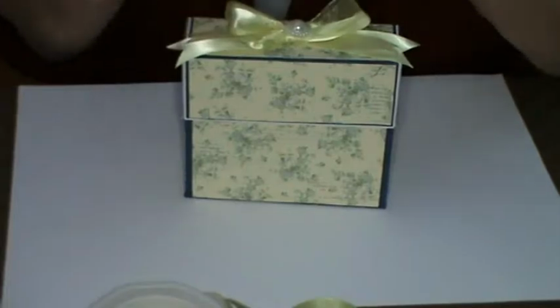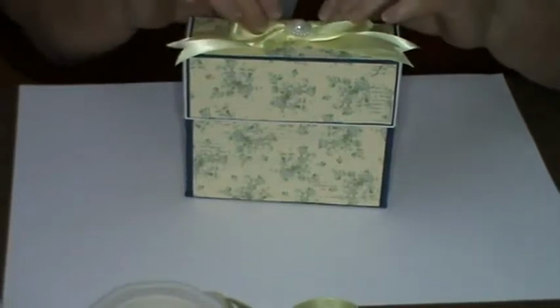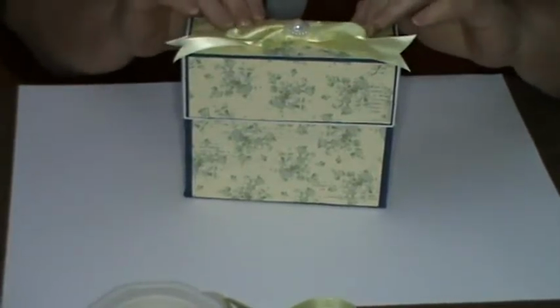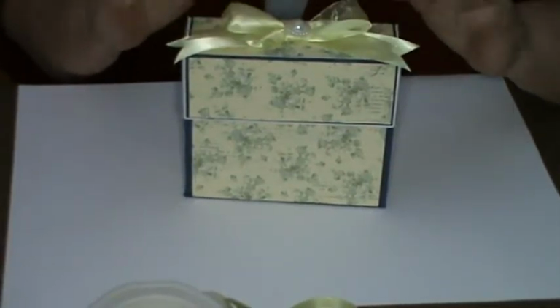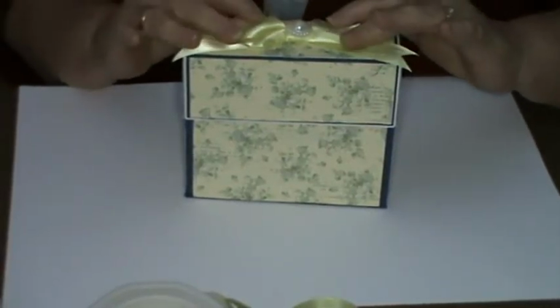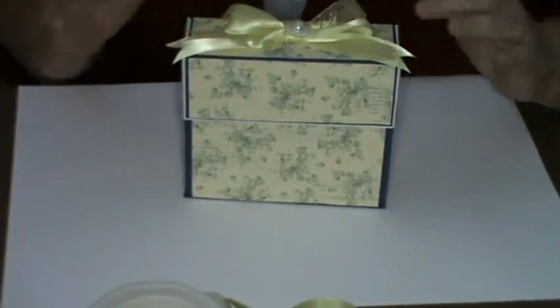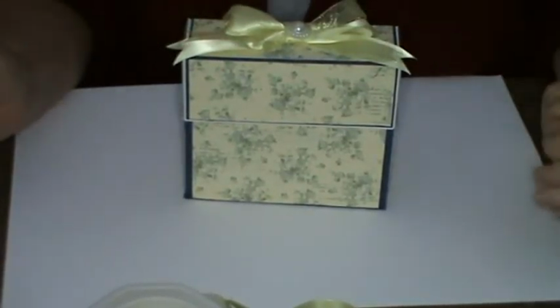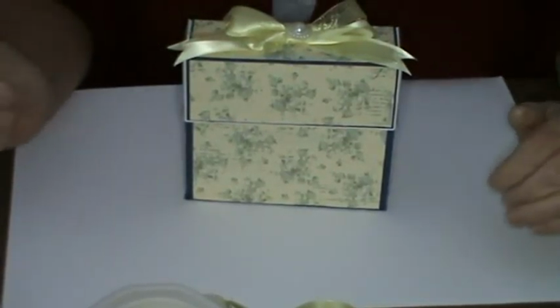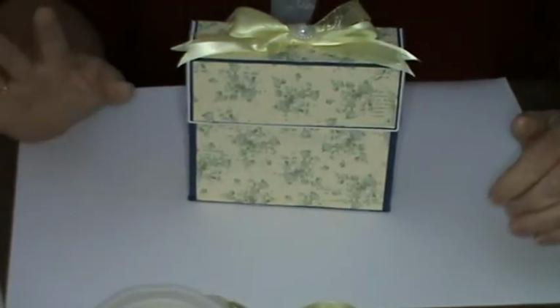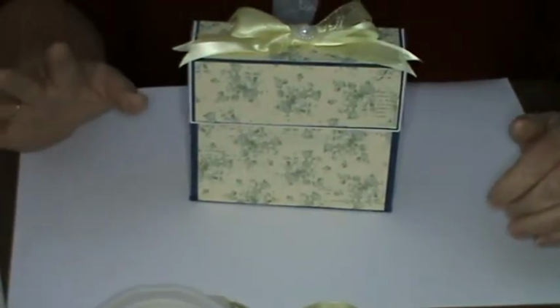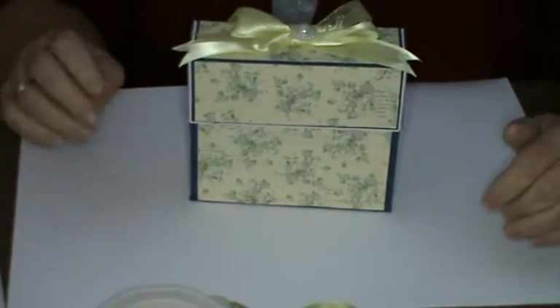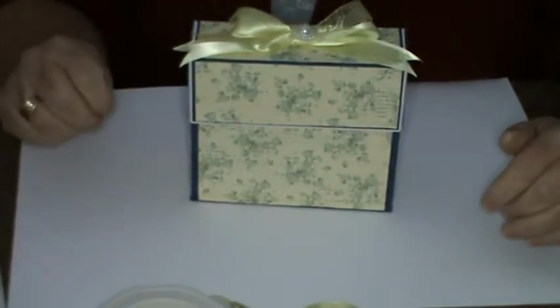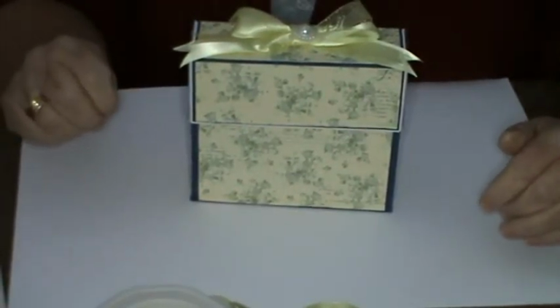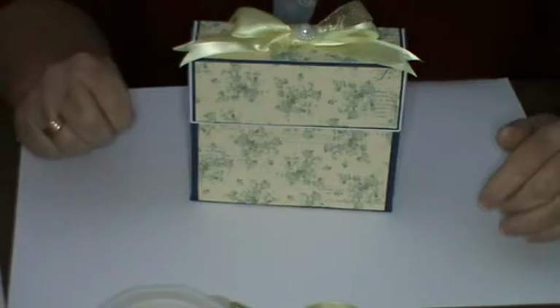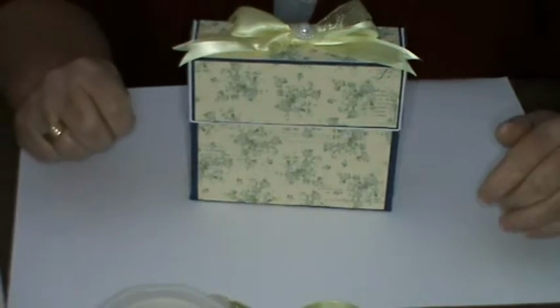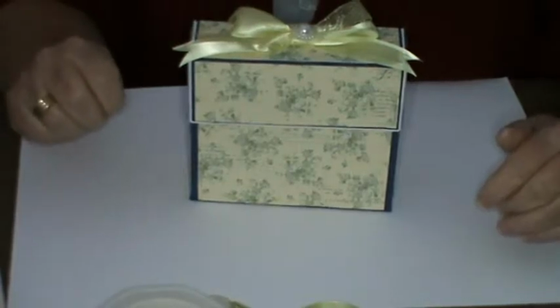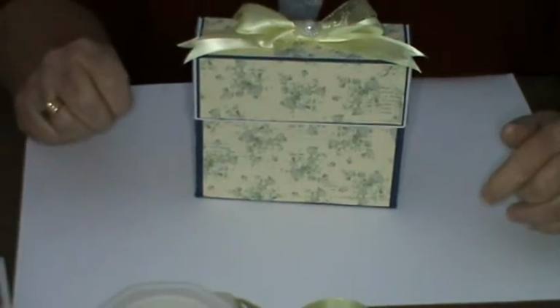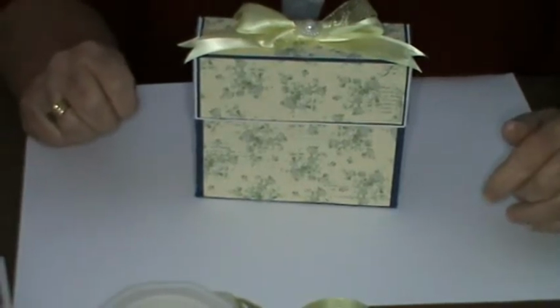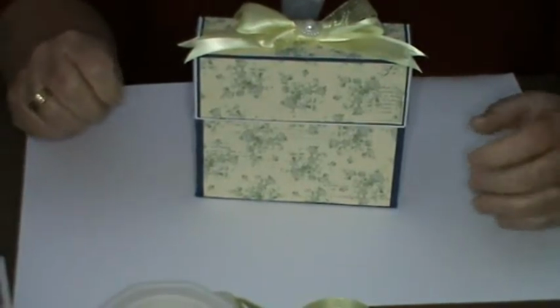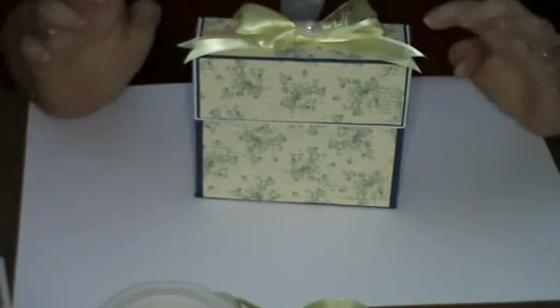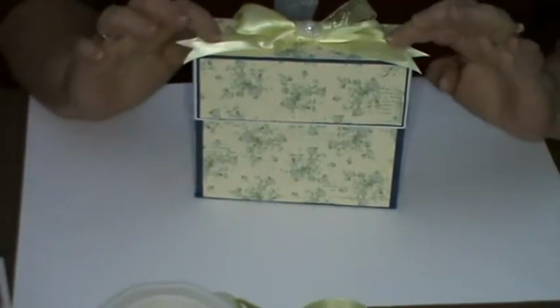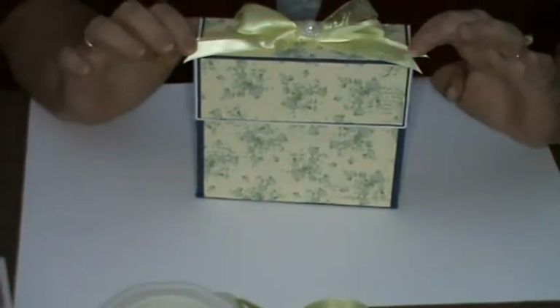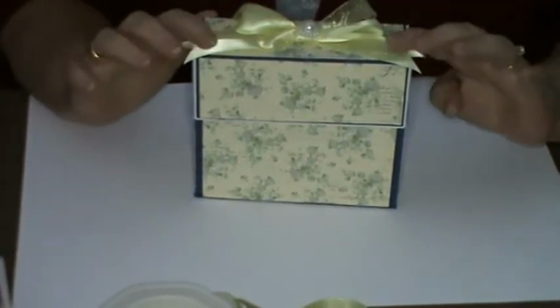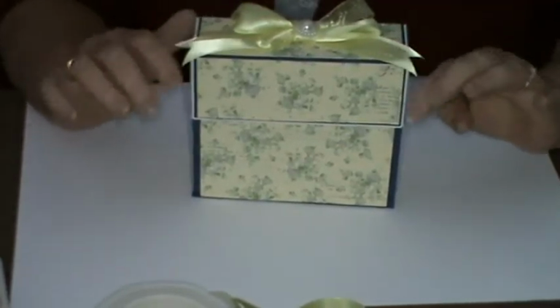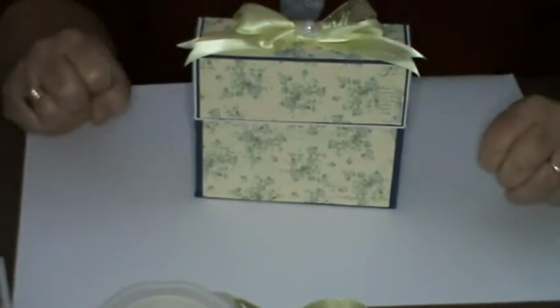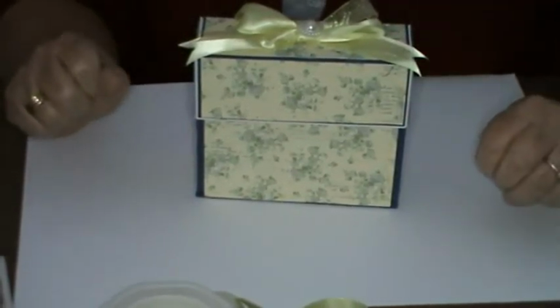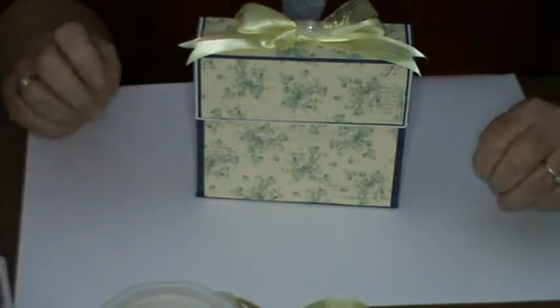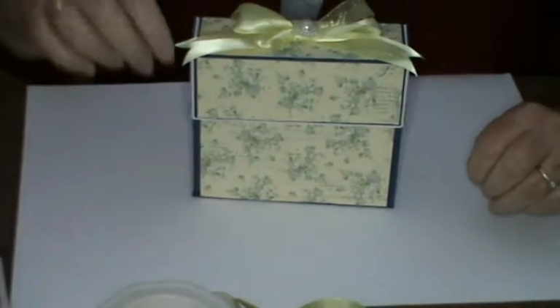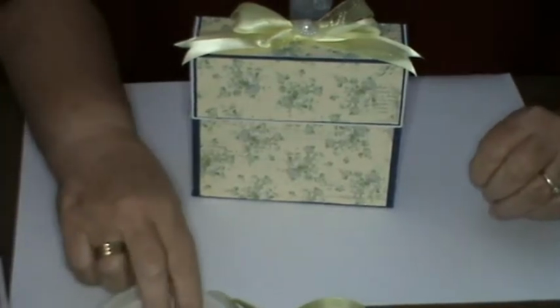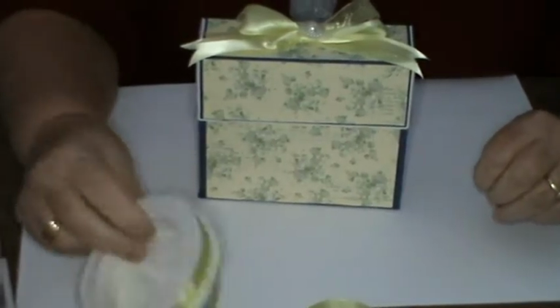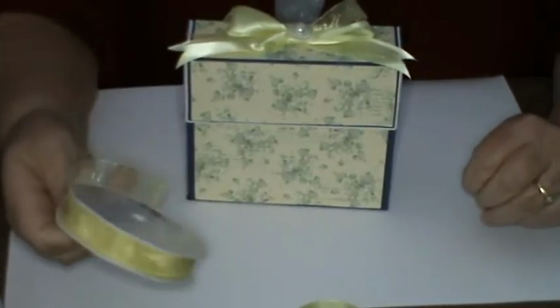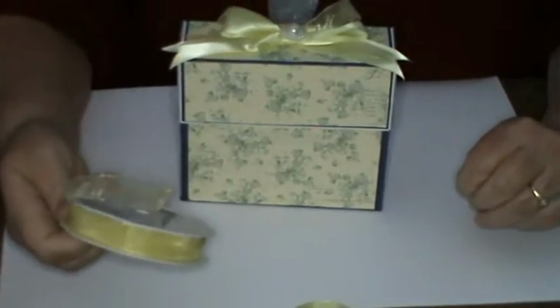Hello everyone, it's Kay back again. I've got the finished item from the previous video that I've just done, but I will go through what I've done to decorate the stationery box.